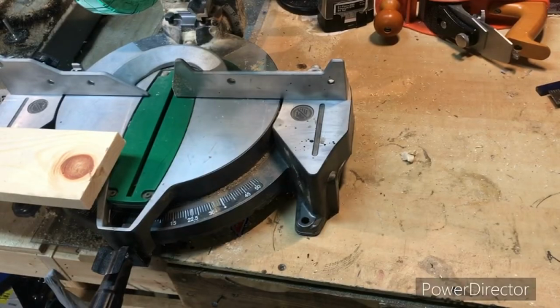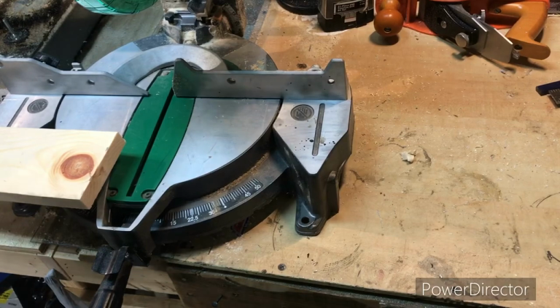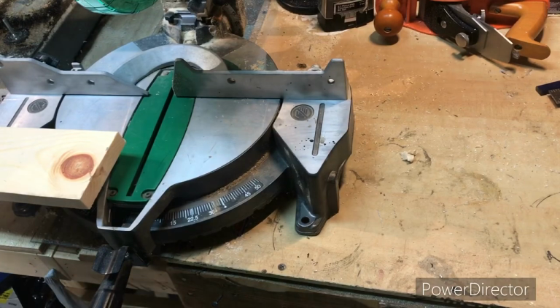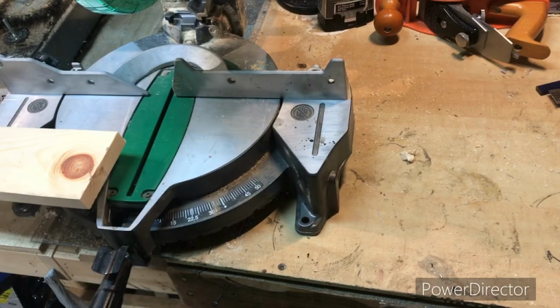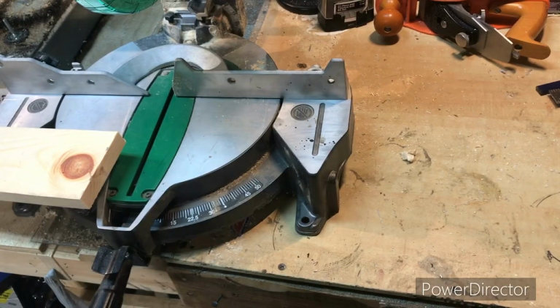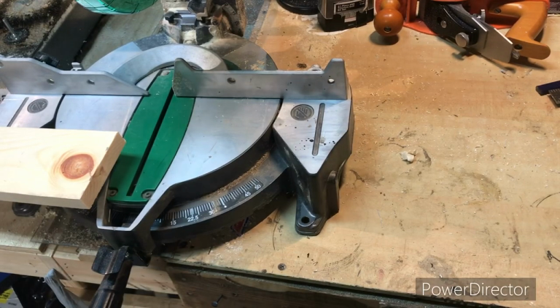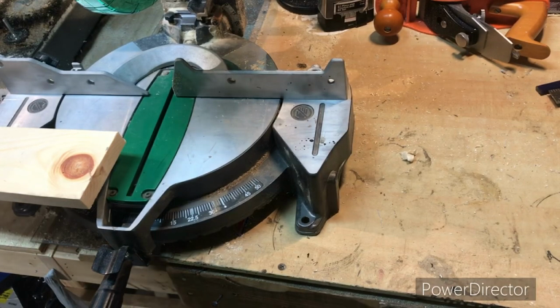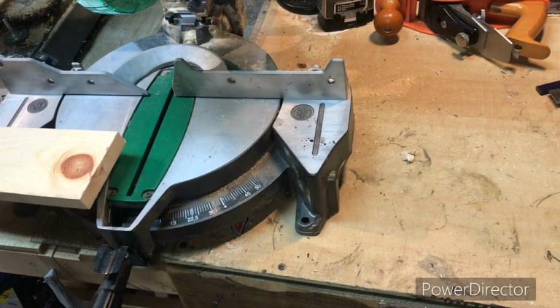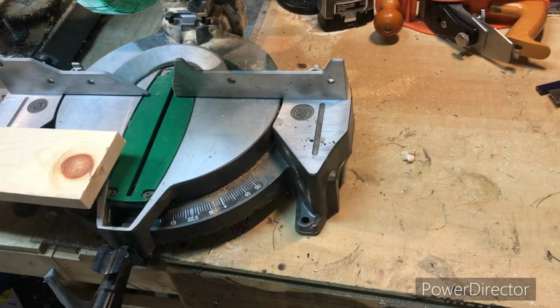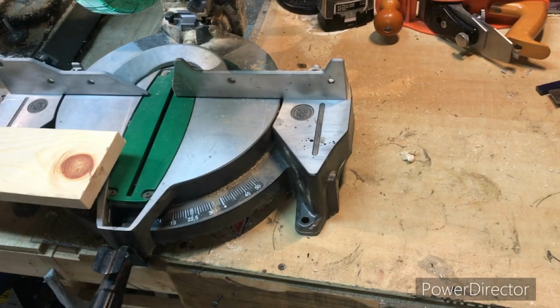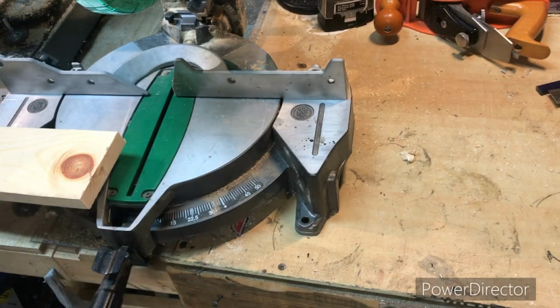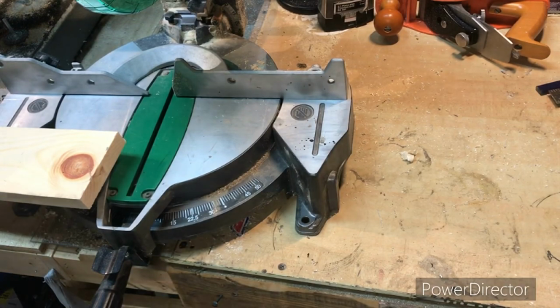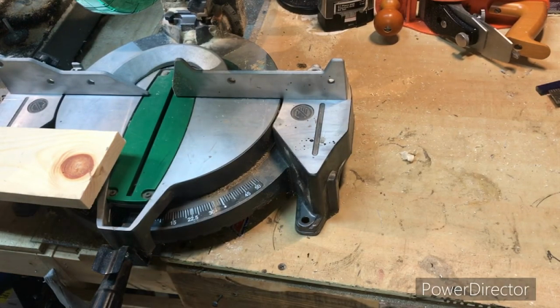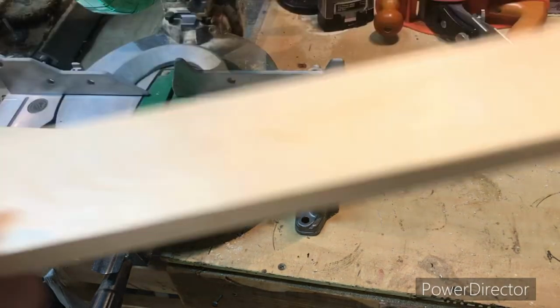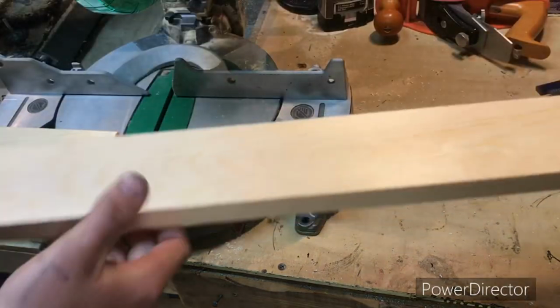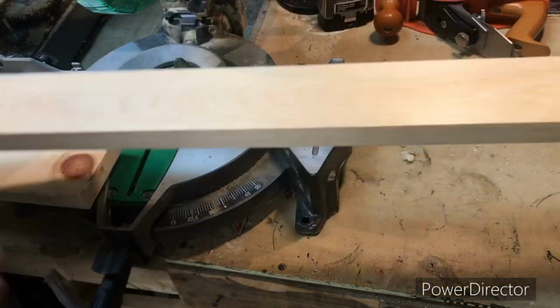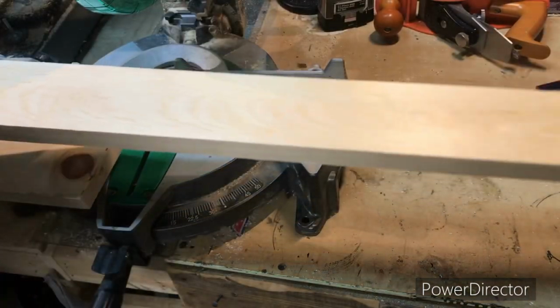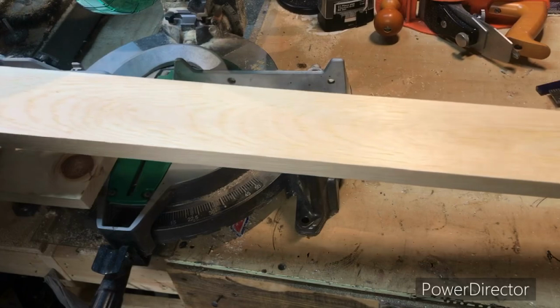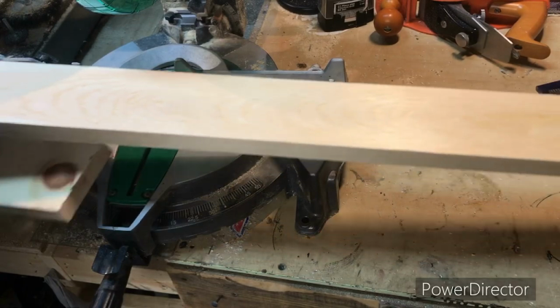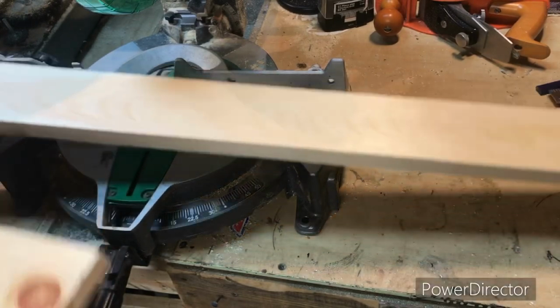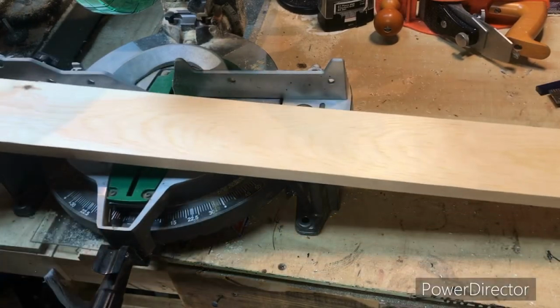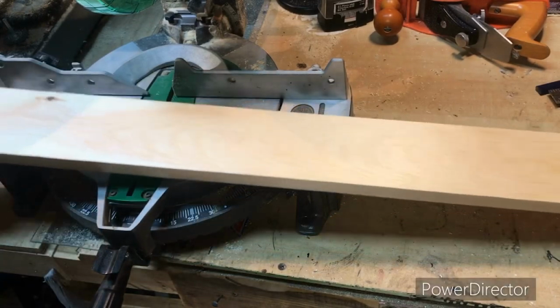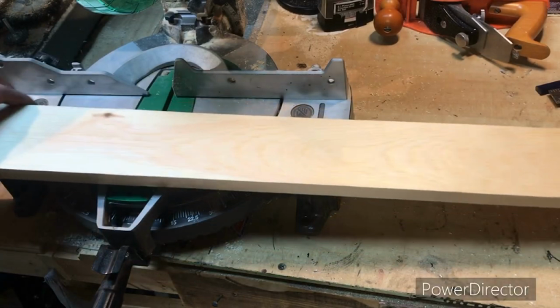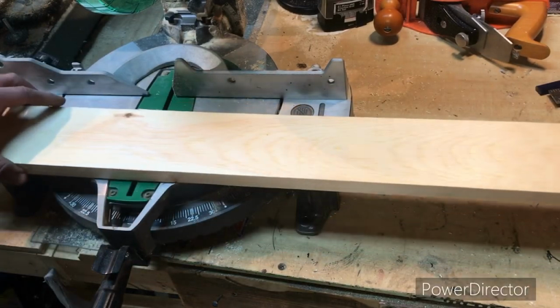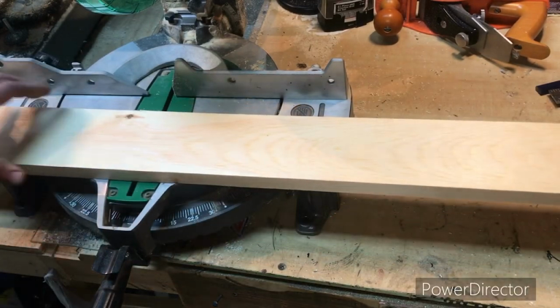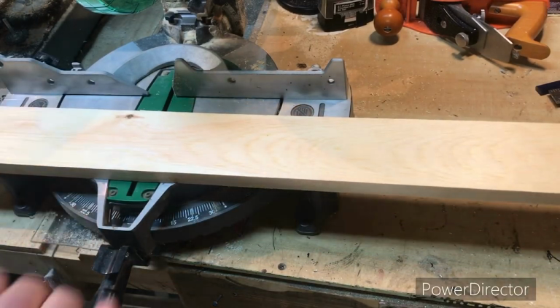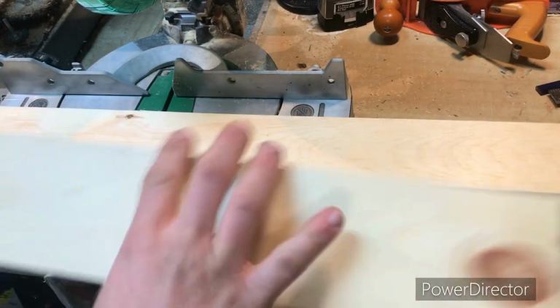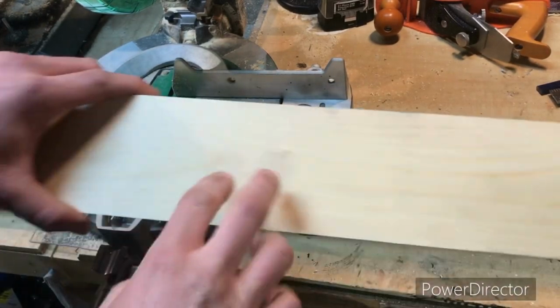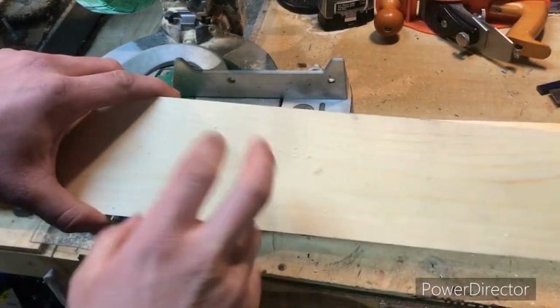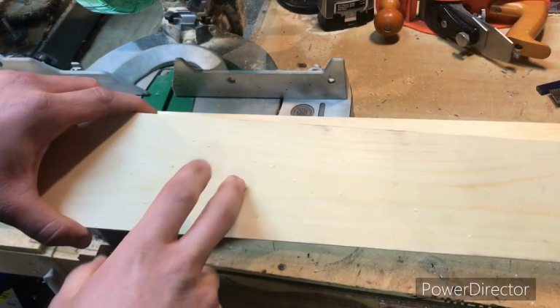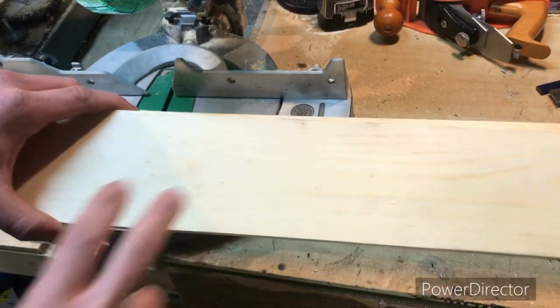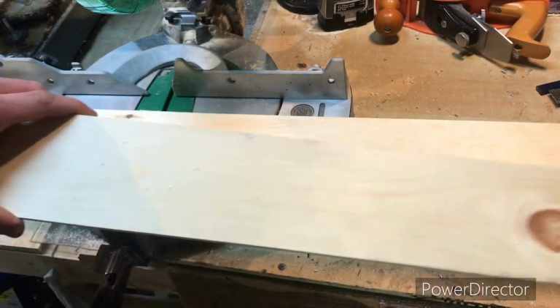Right now I'm only going to be able to glue two boards because that's all the clamps I have. But I will go ahead and make all my cuts. We're going to need six boards this length.